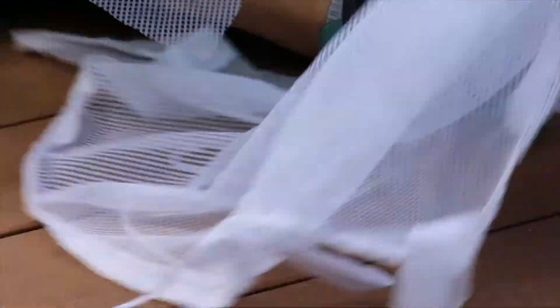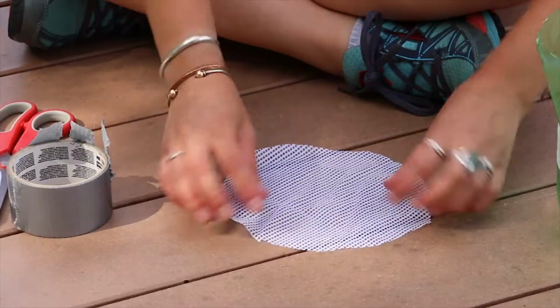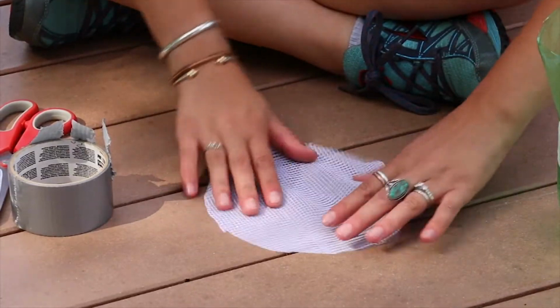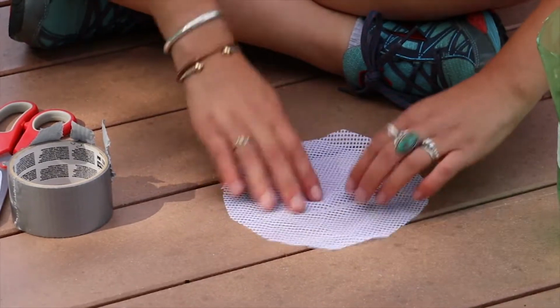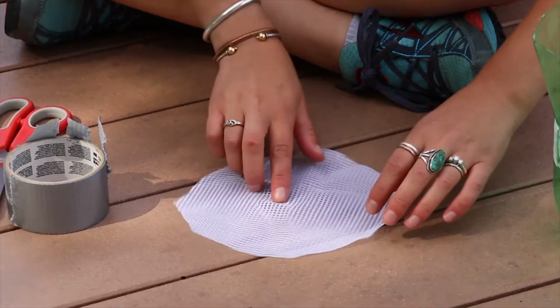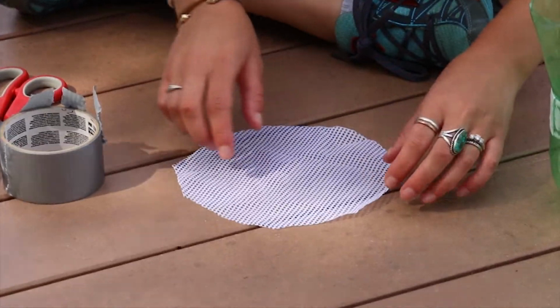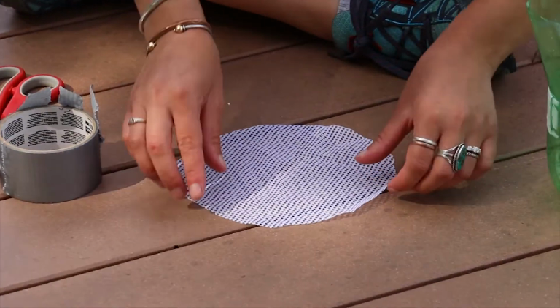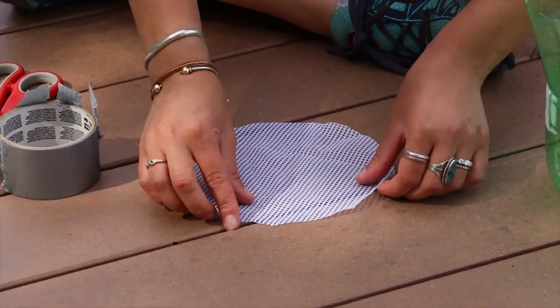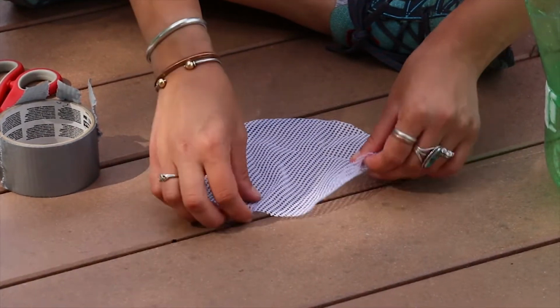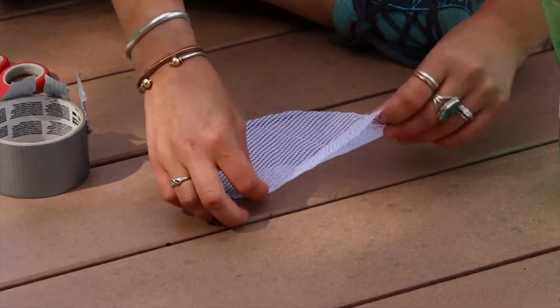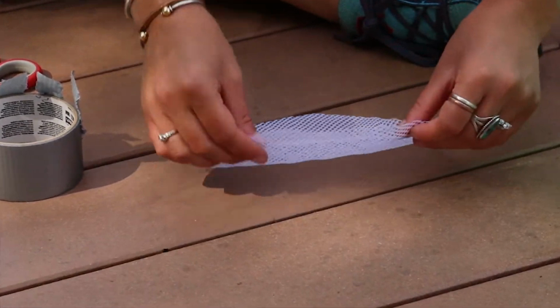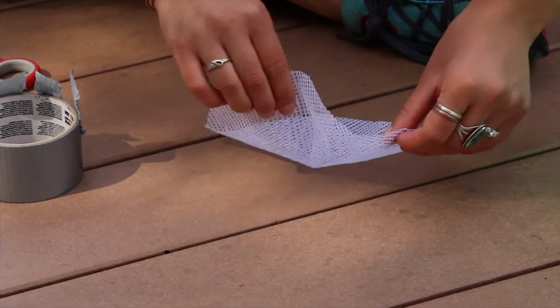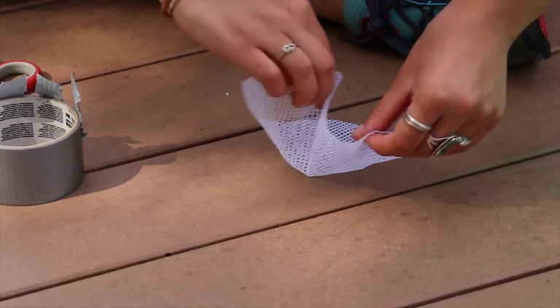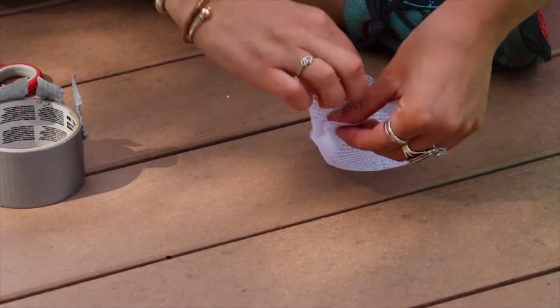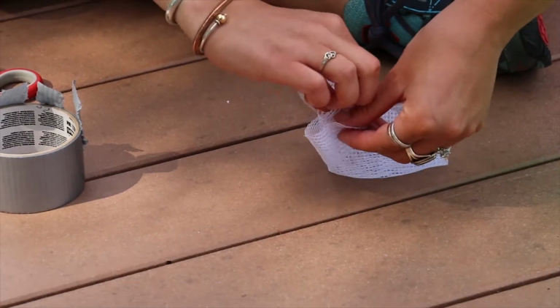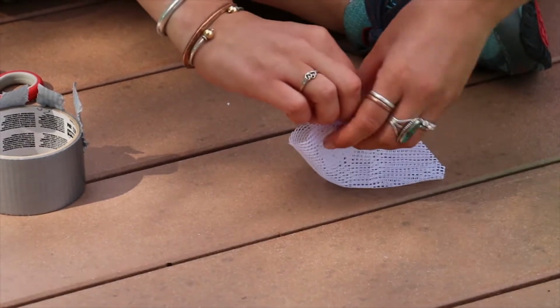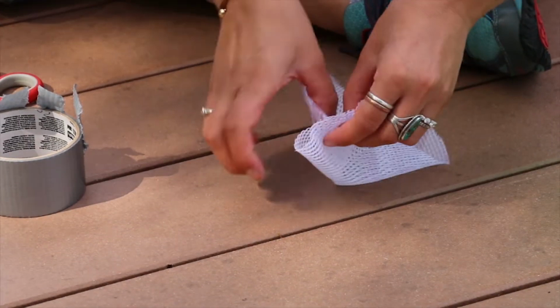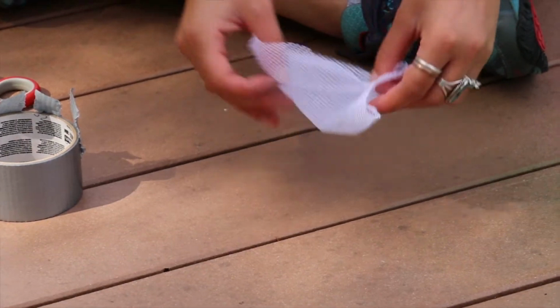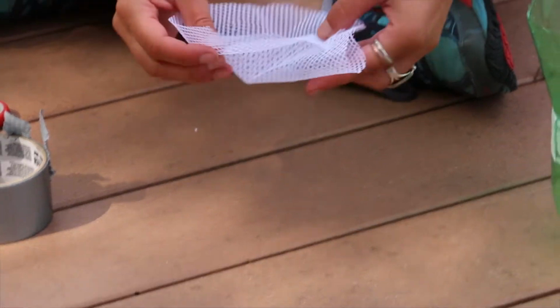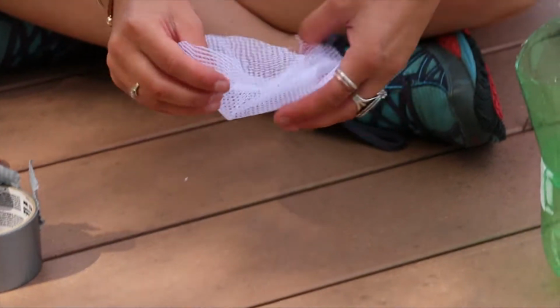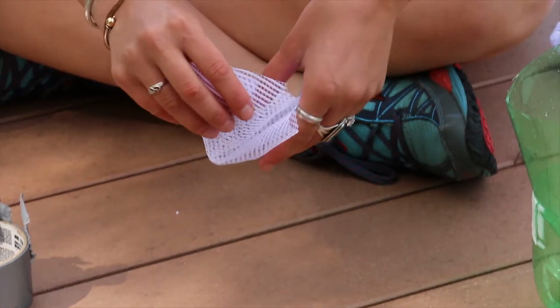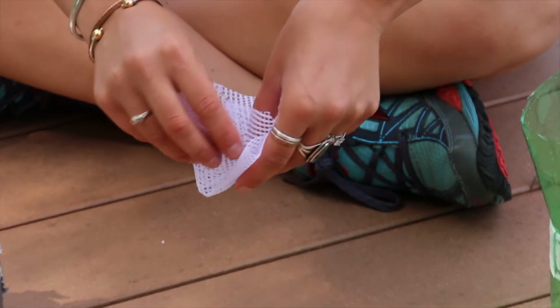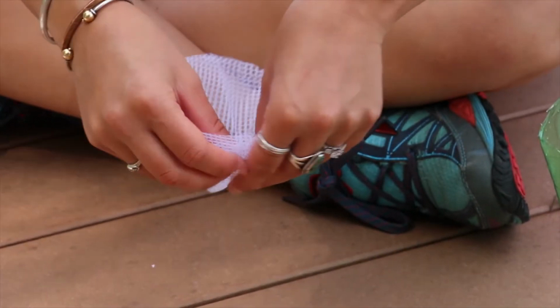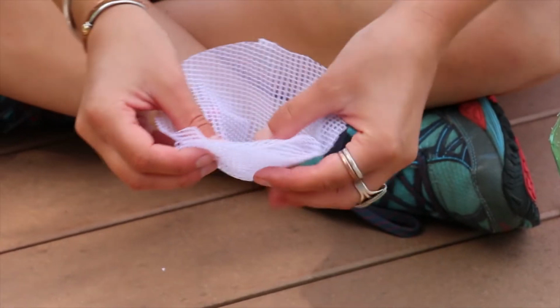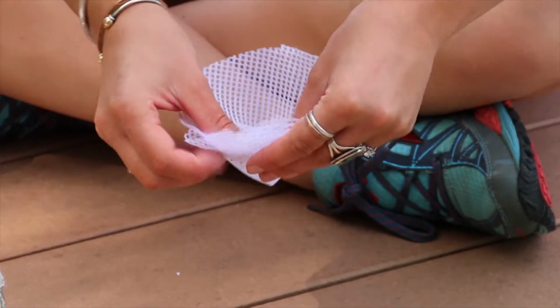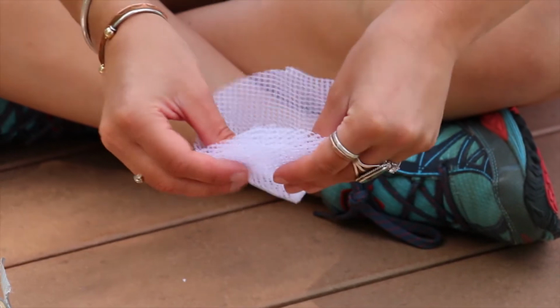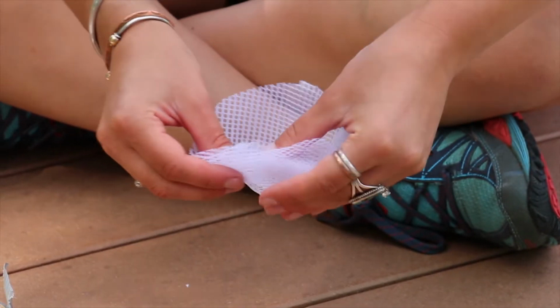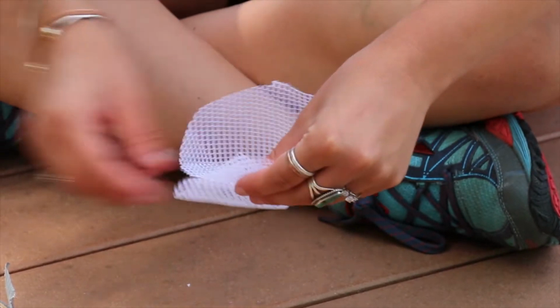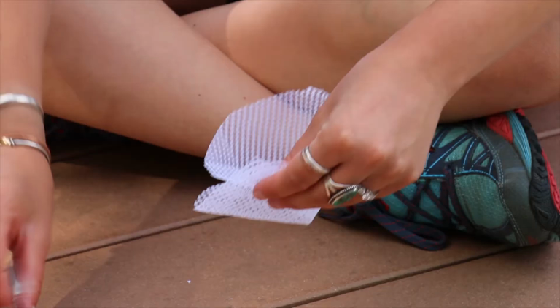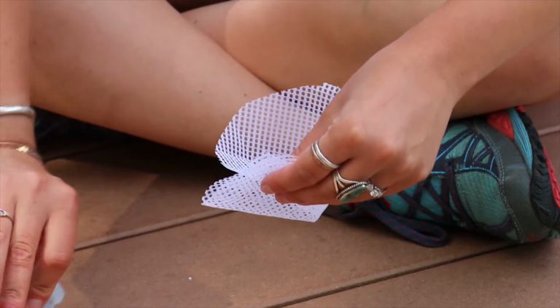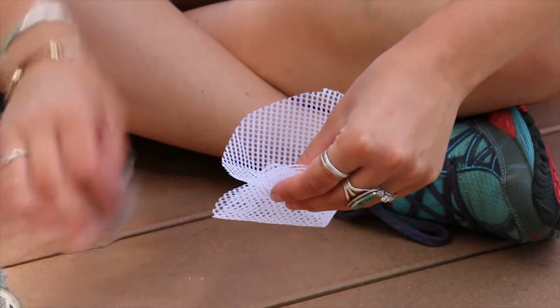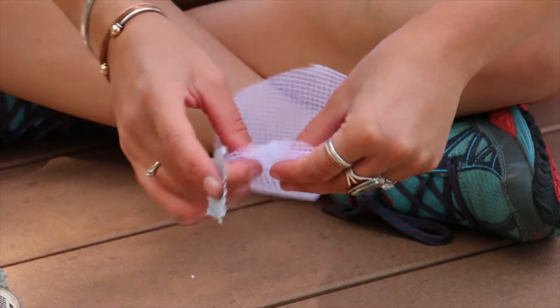We want to make this circle of mesh into a cone, so grab it here and here and fold so that it forms the cone. Then tape it in place so that it stays.